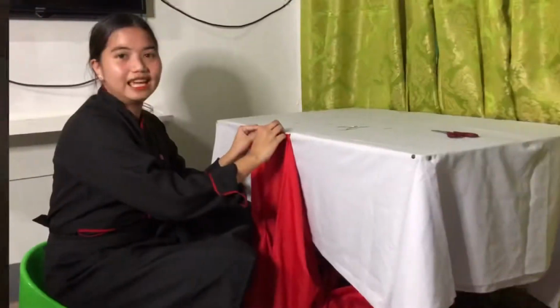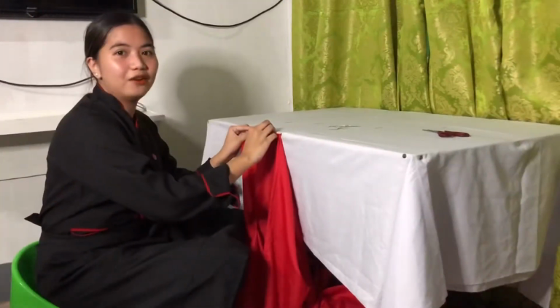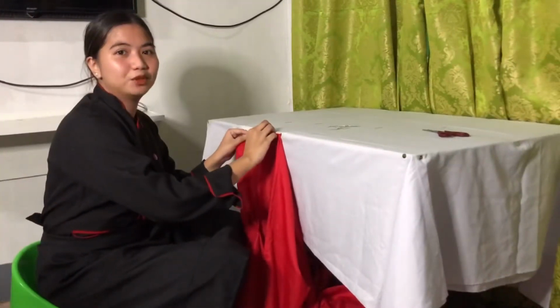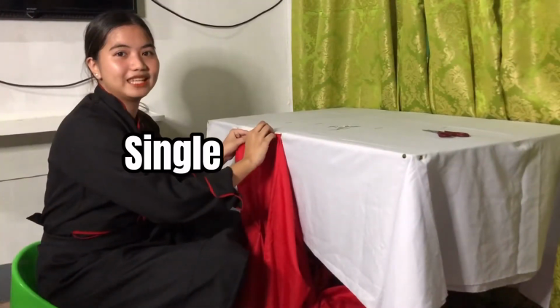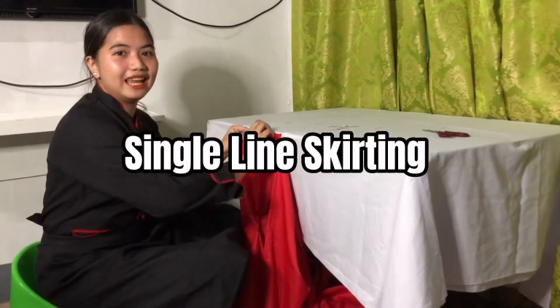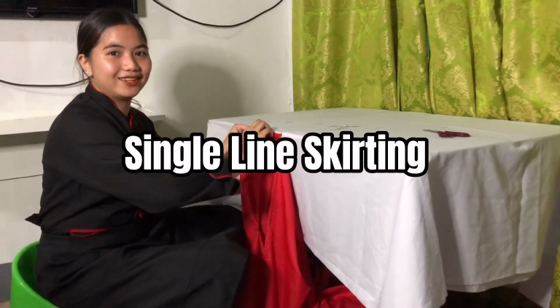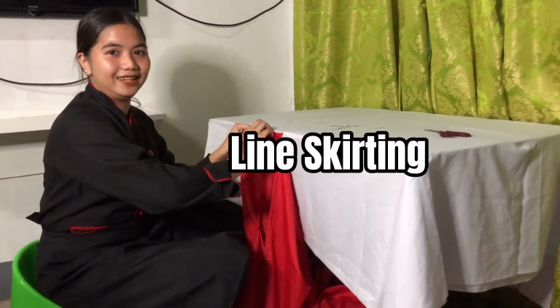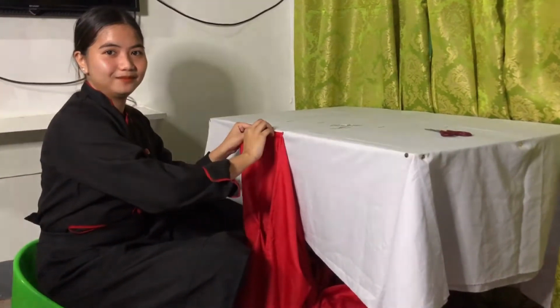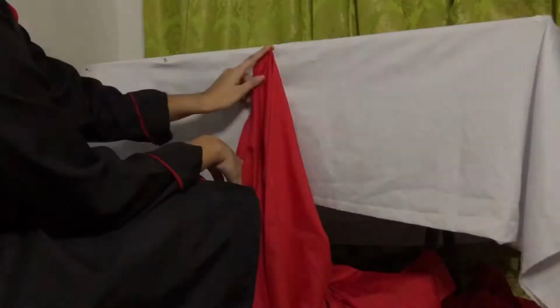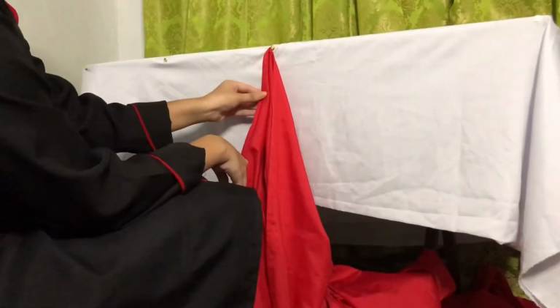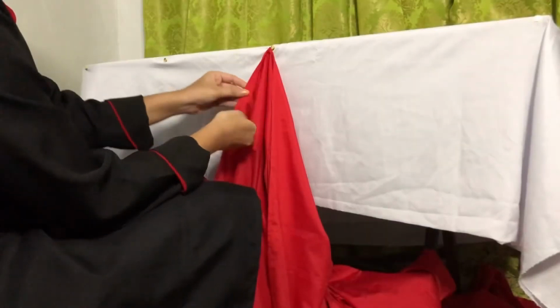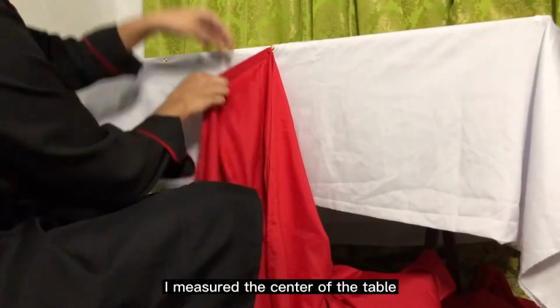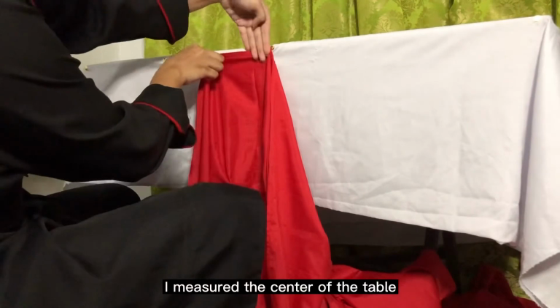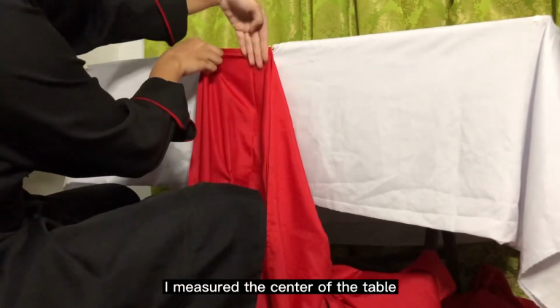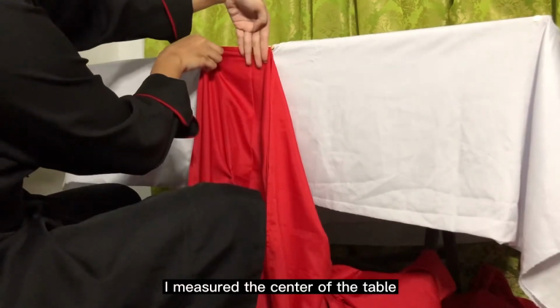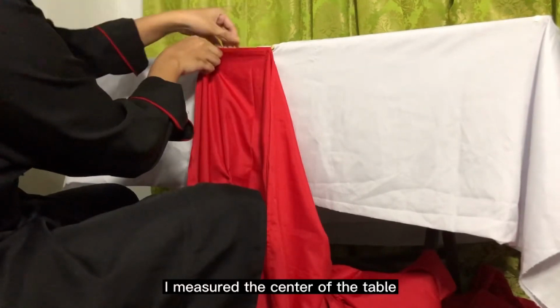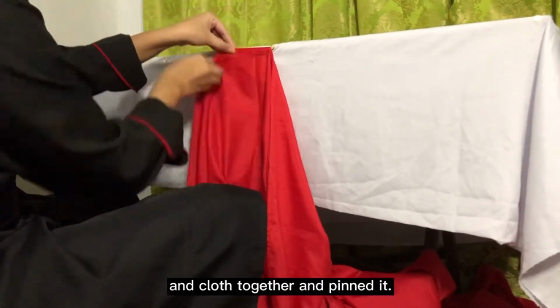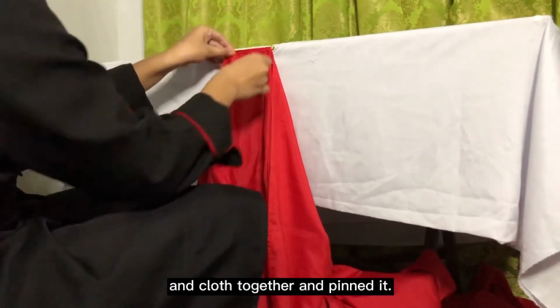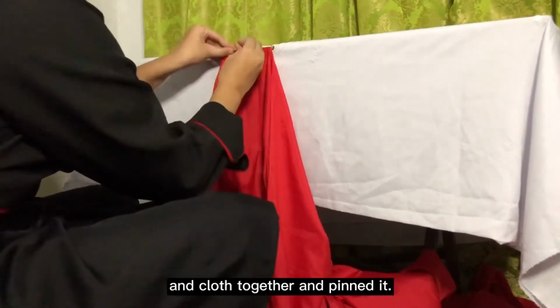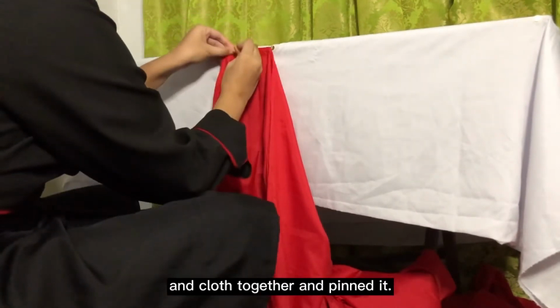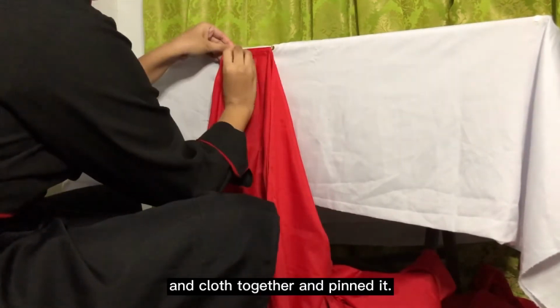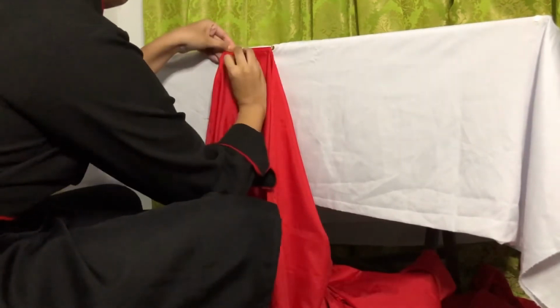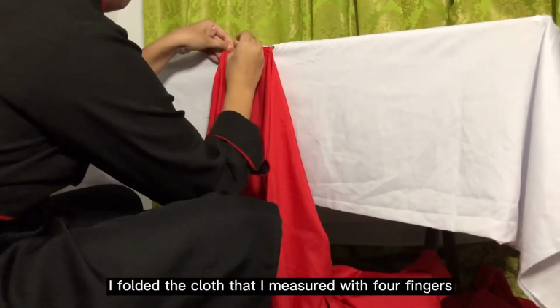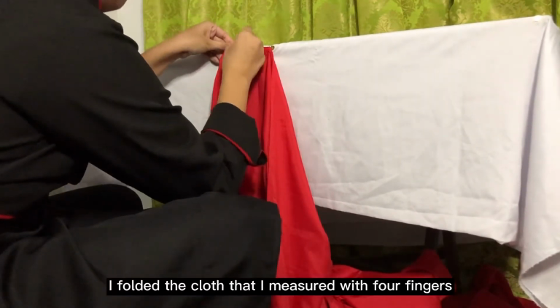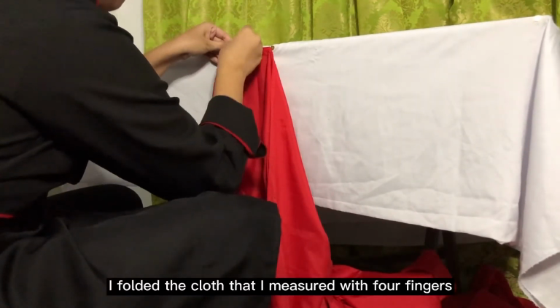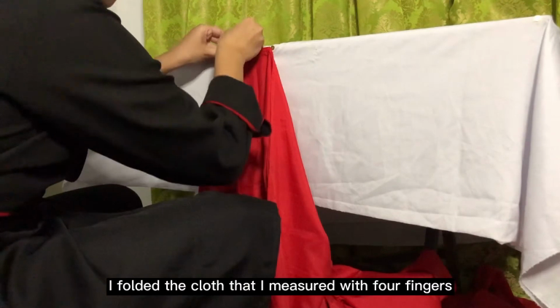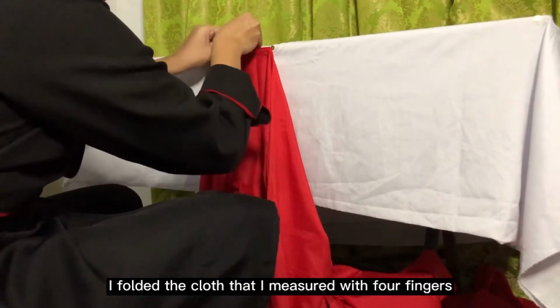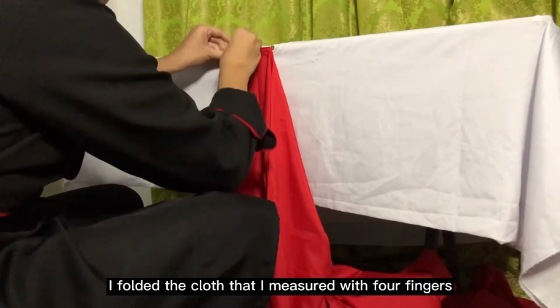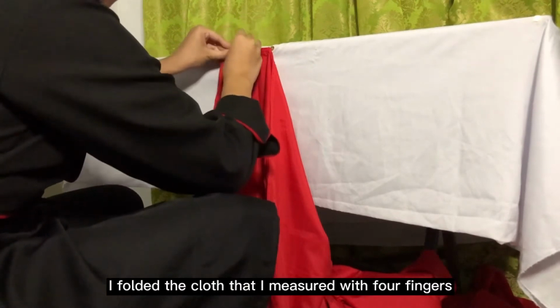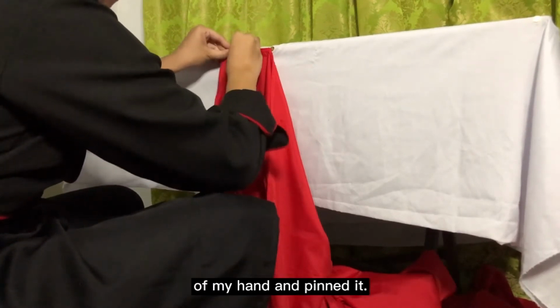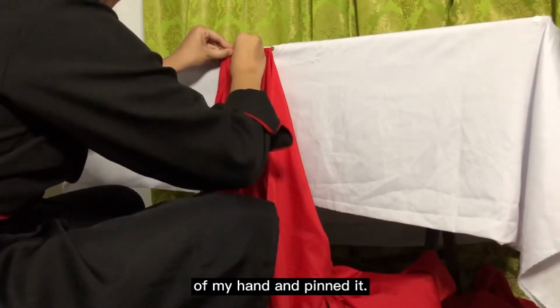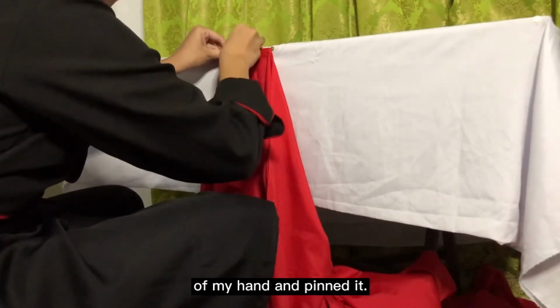And now I'm doing single line skirting. I measured the center of the table and plot together and pin it. I folded the plot that I measured with four fingers of my hand and pin it.